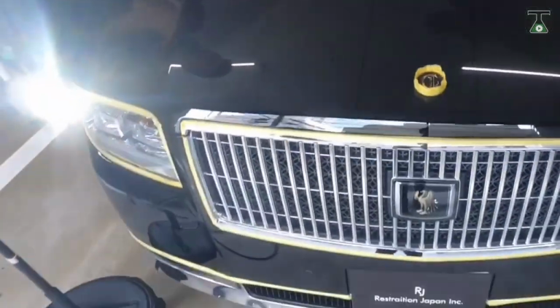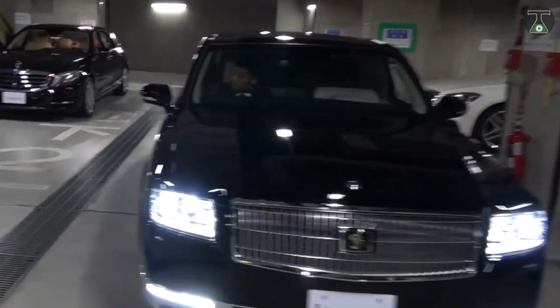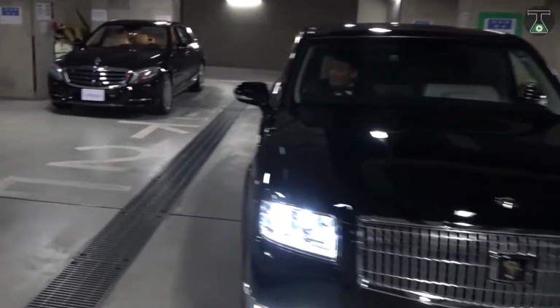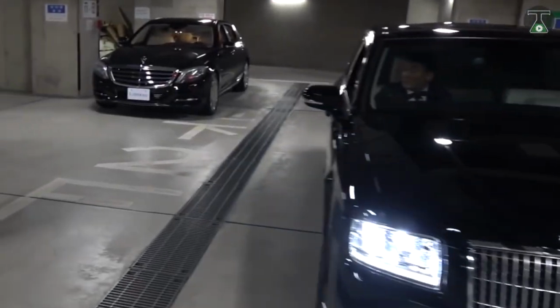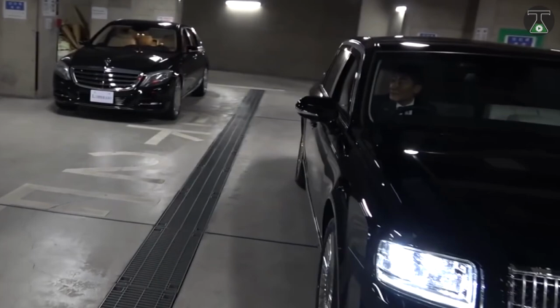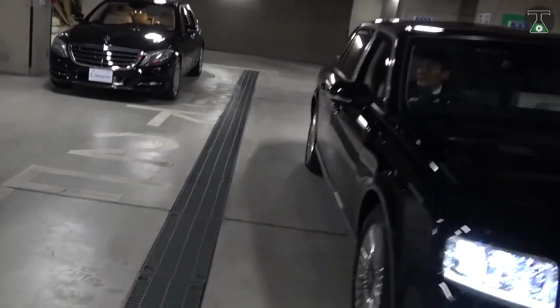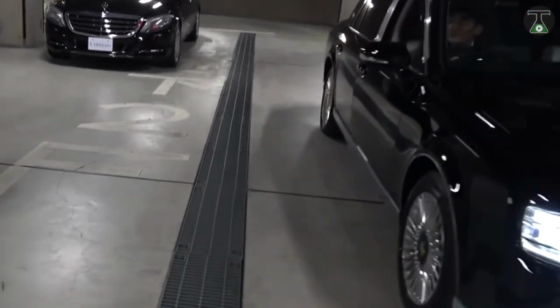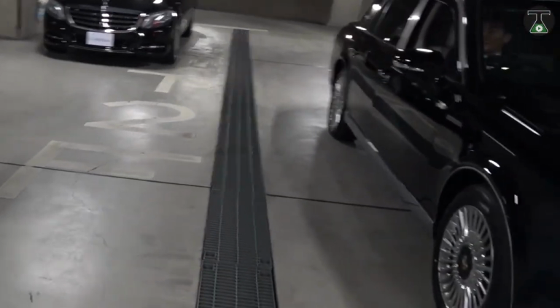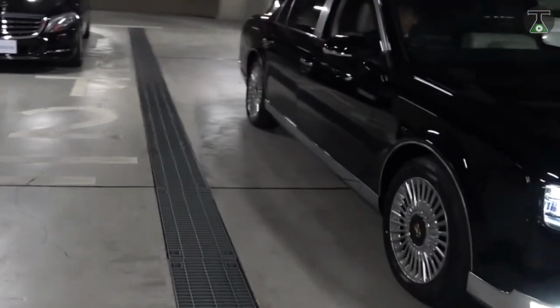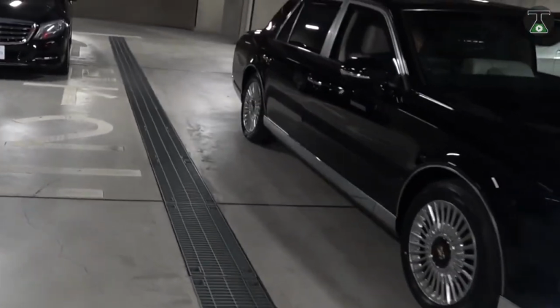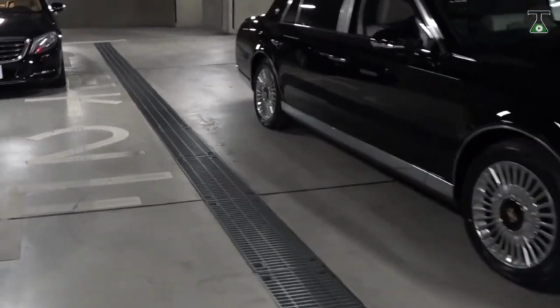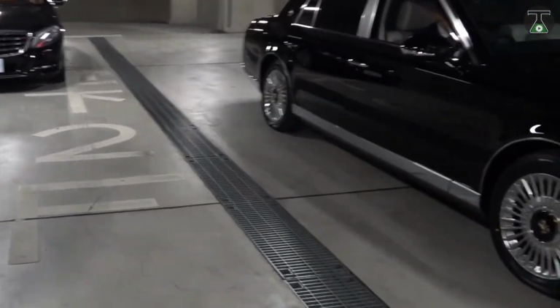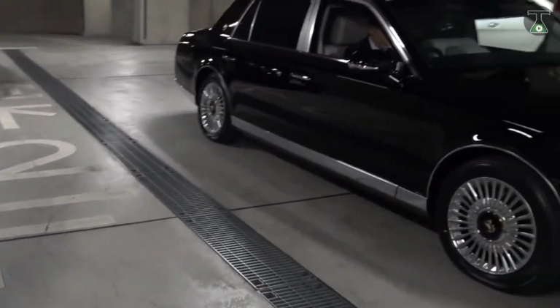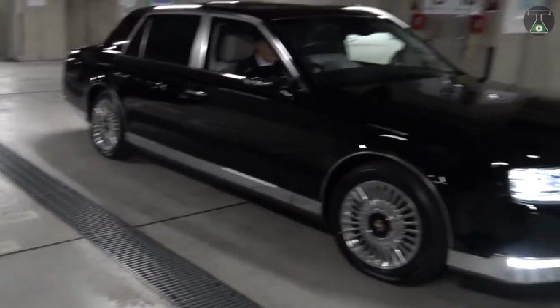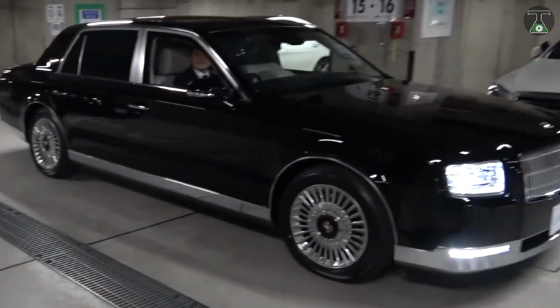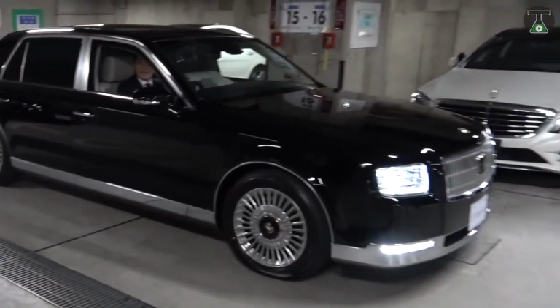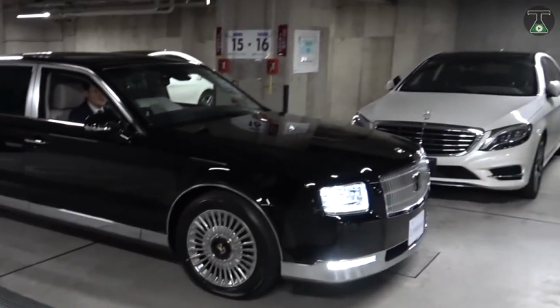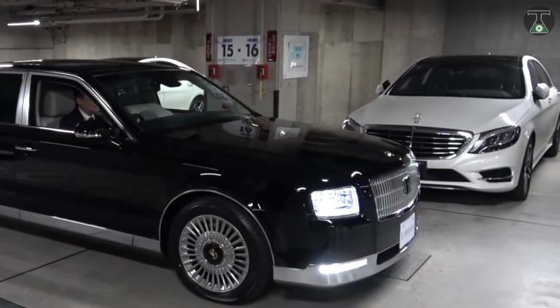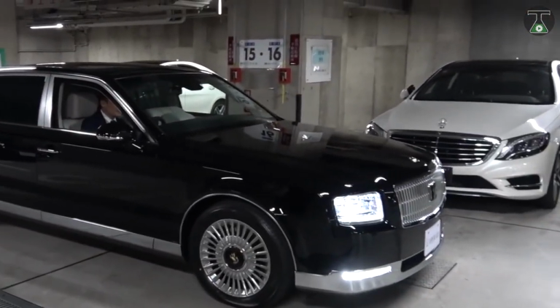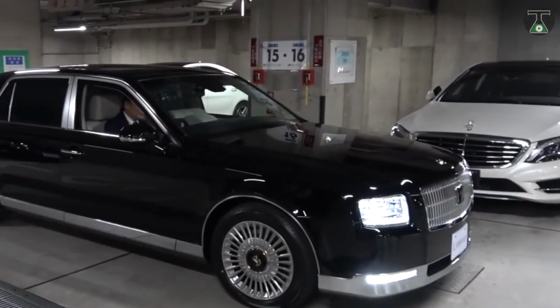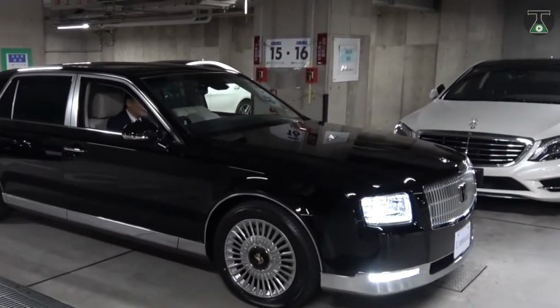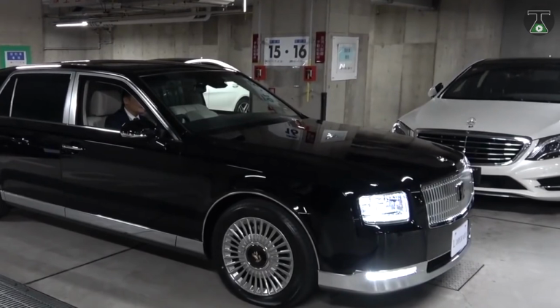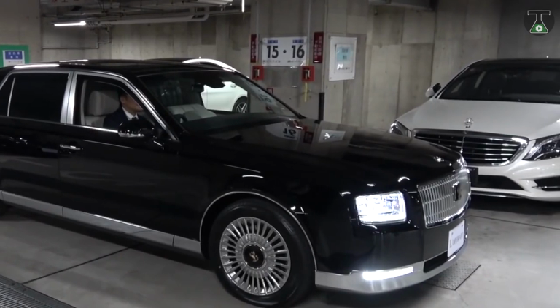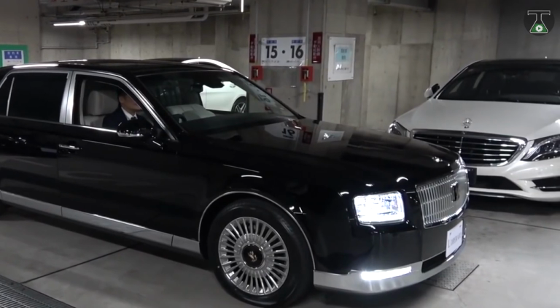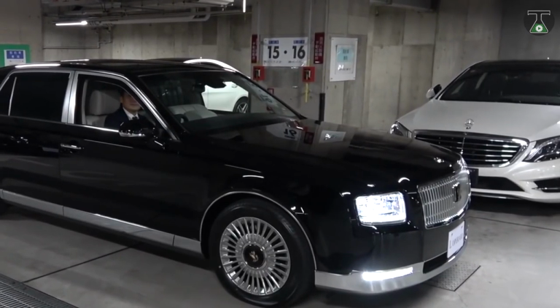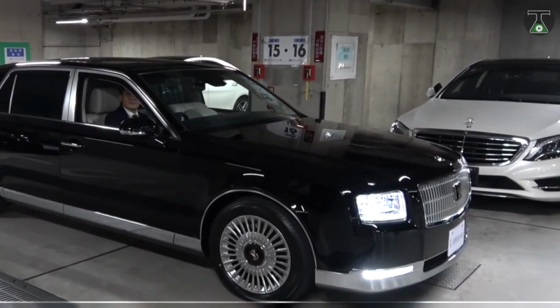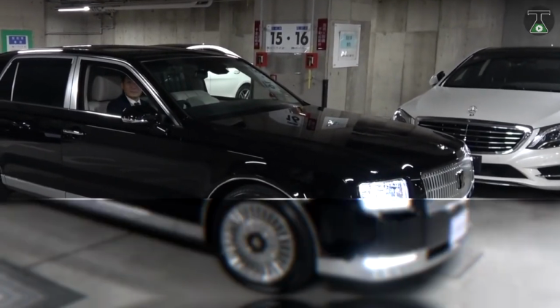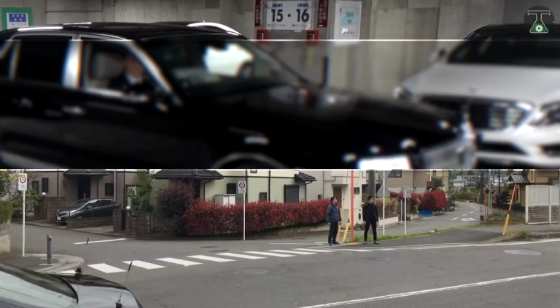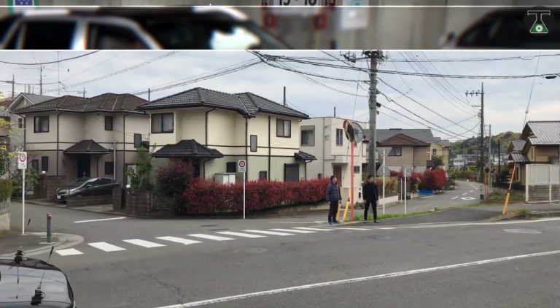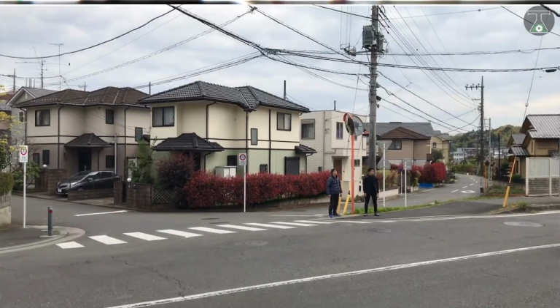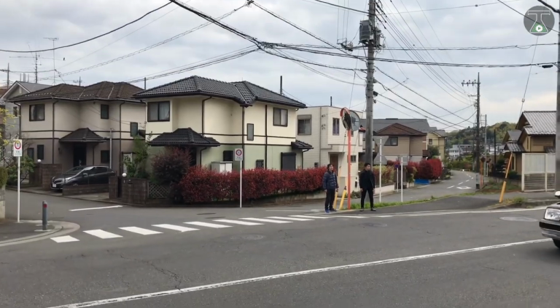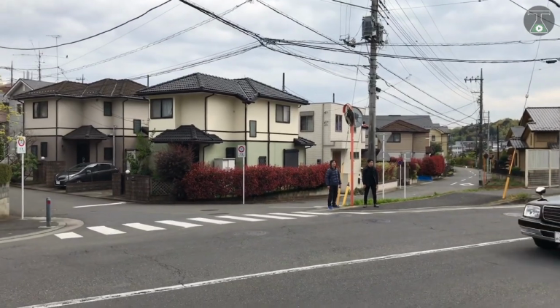According to Toyota, the new chauffeur cars are more efficient, delivering 13.6 kilometers per liter — that's equivalent to 32 miles per gallon U.S.